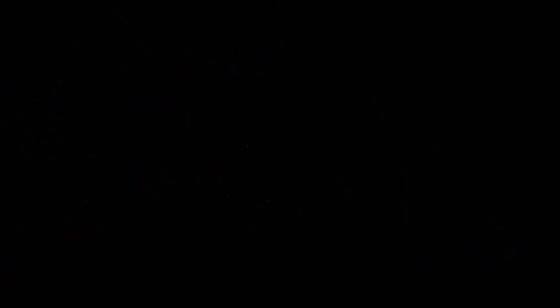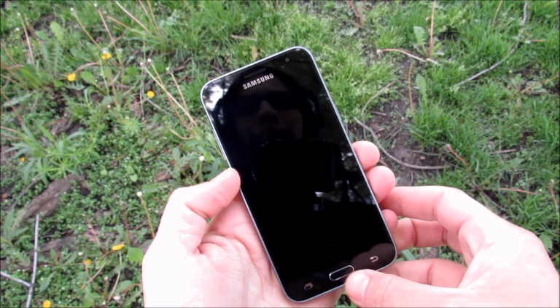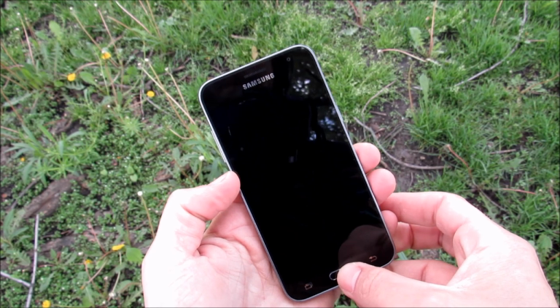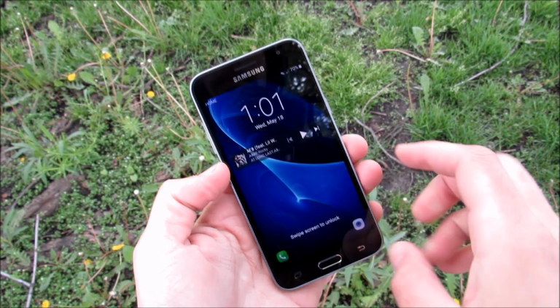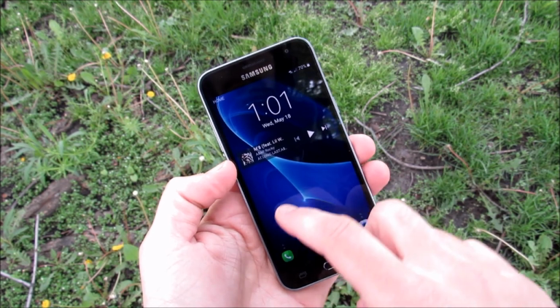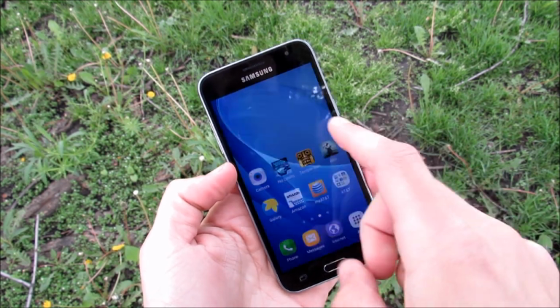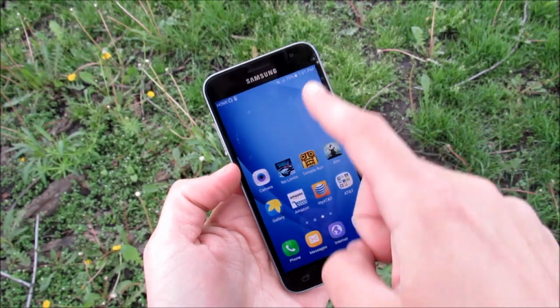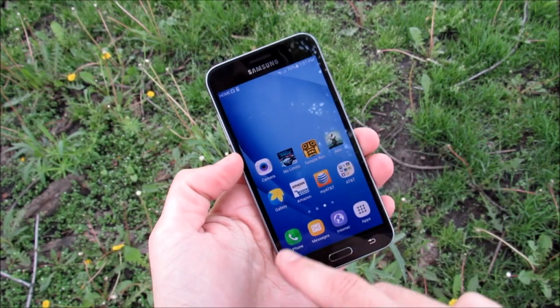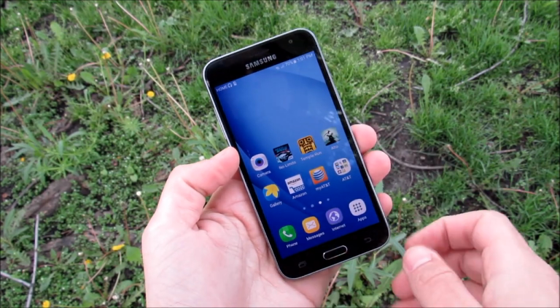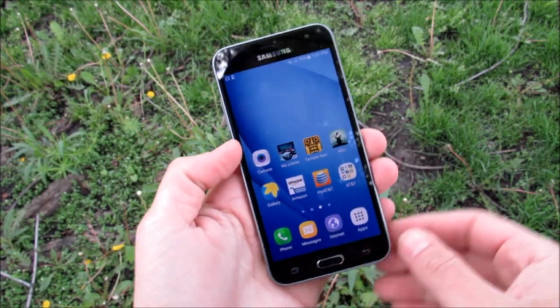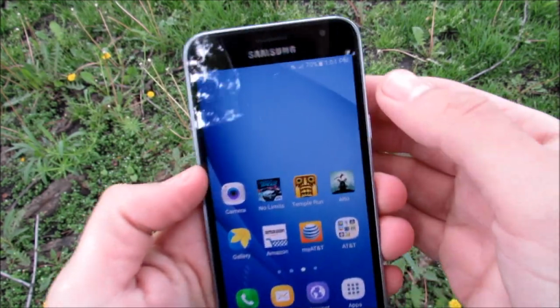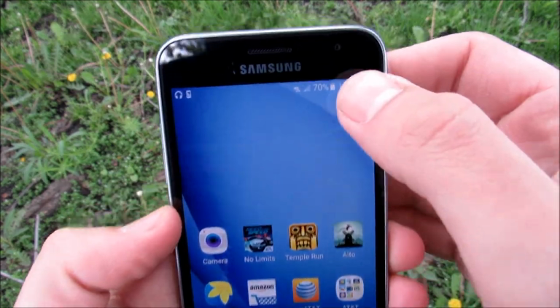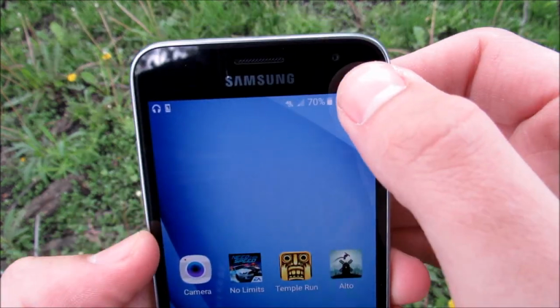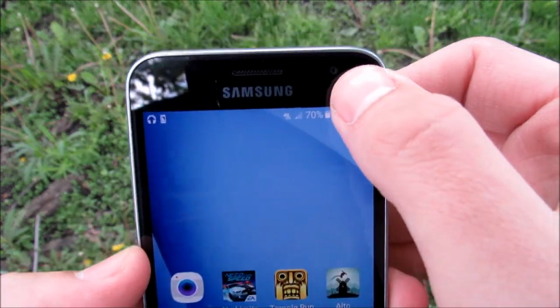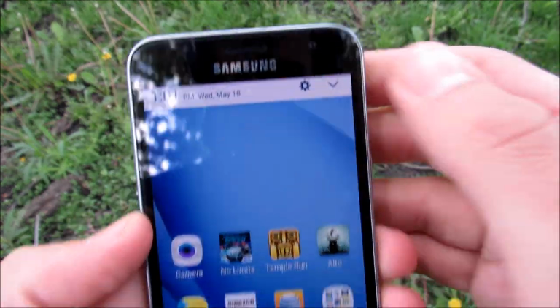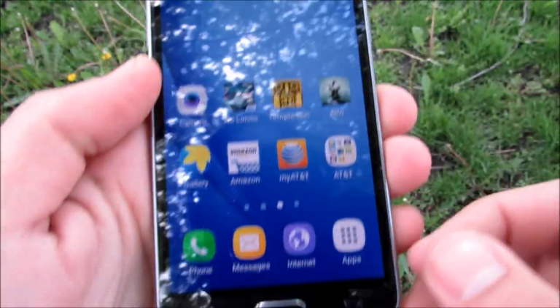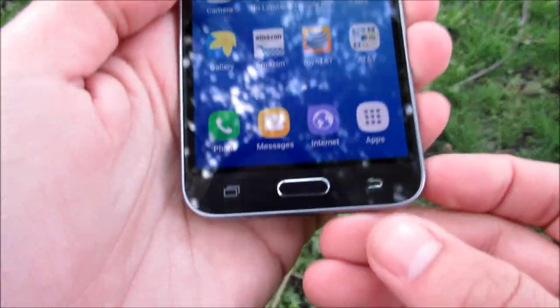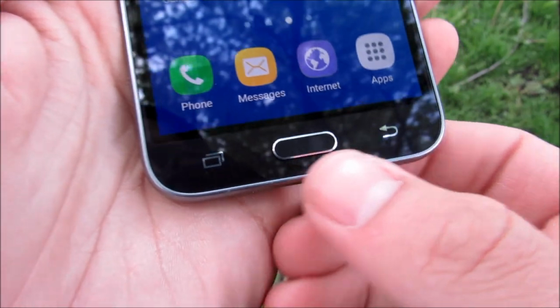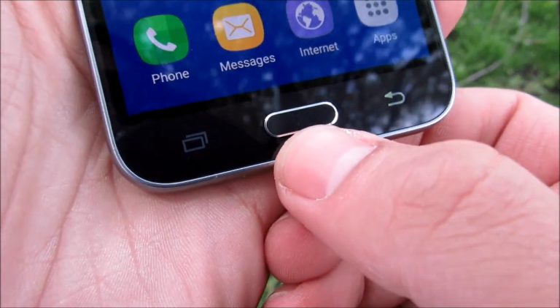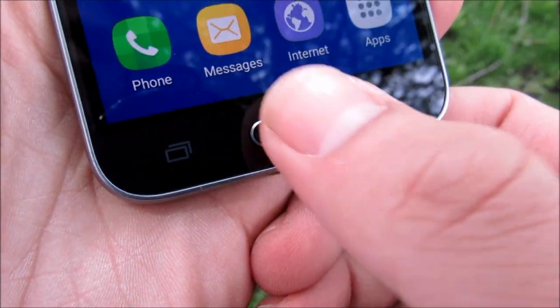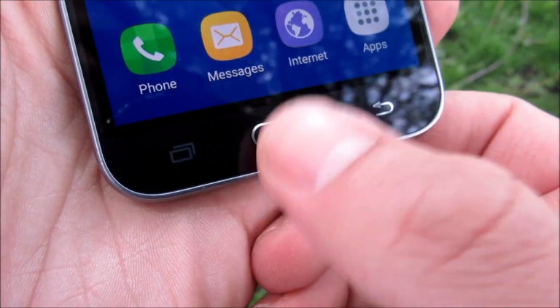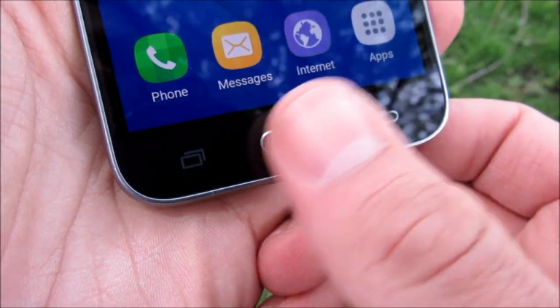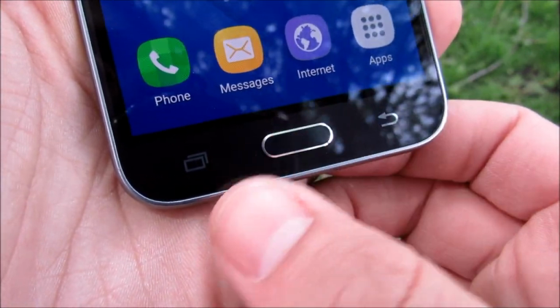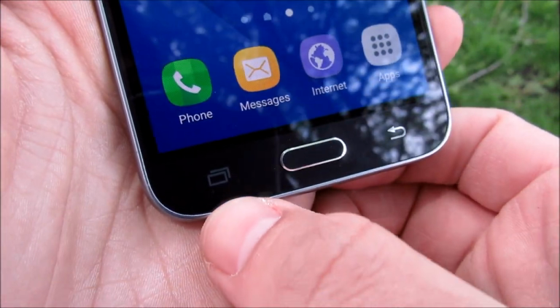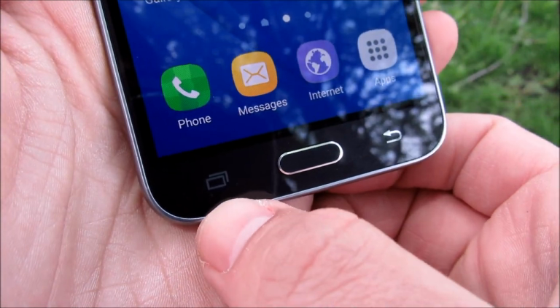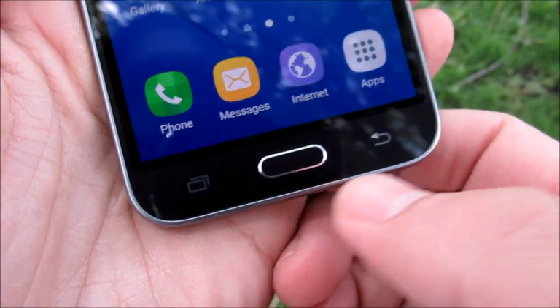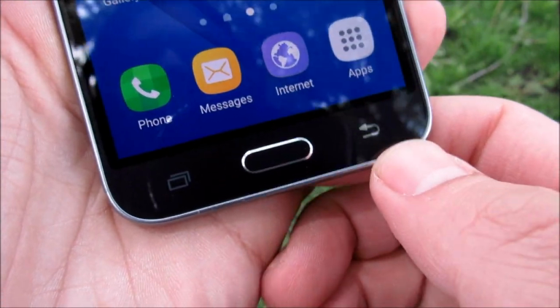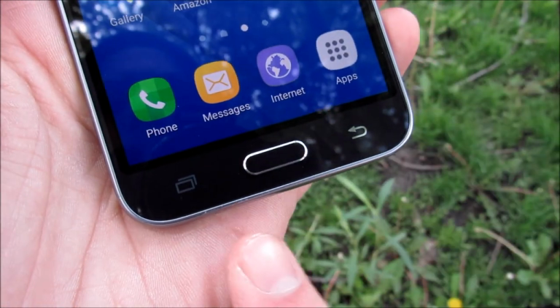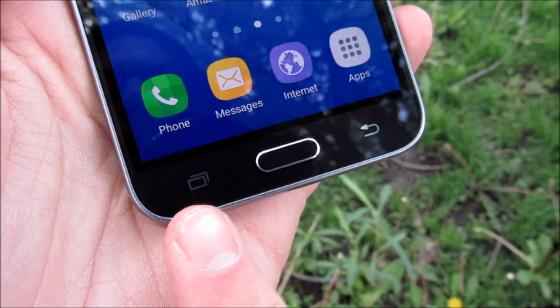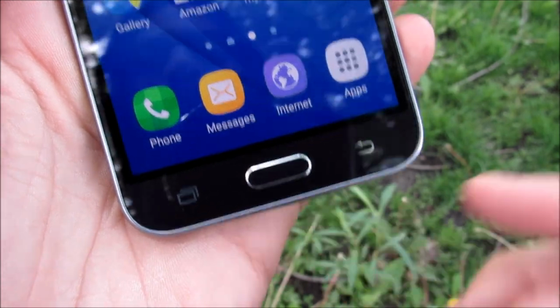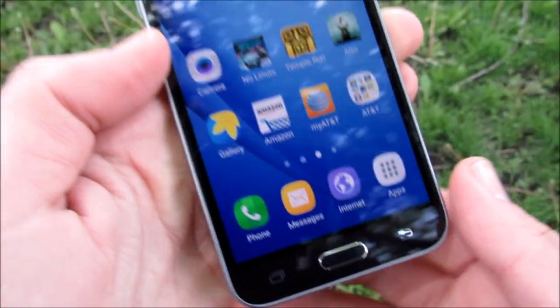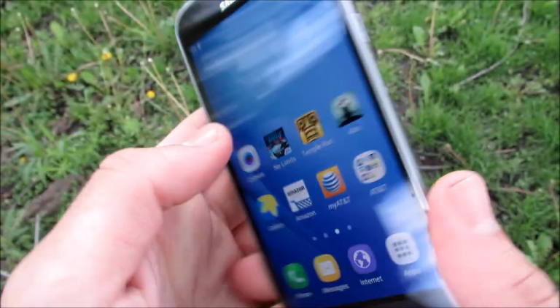Let's begin with the hardware. On the front of the device, you're going to find a 5-inch Super AMOLED HD screen with a front-facing 2-megapixel camera. At the bottom, you're going to find that home button, and that is not a fingerprint scanner. Menu key and a back key.